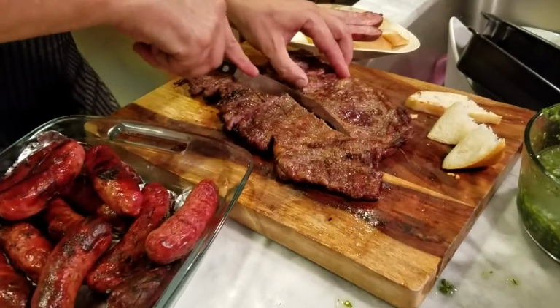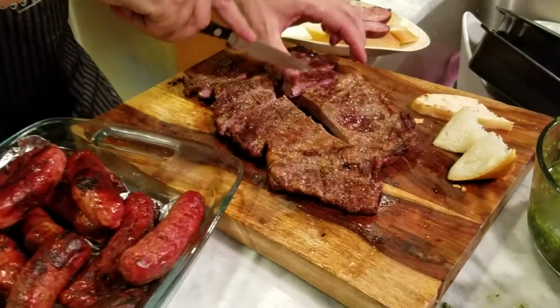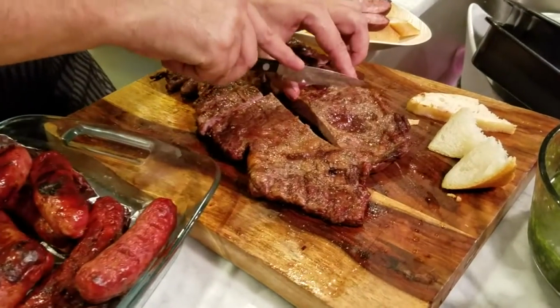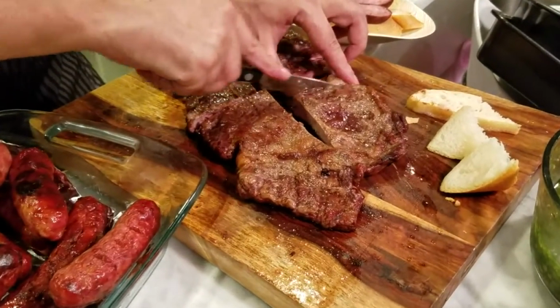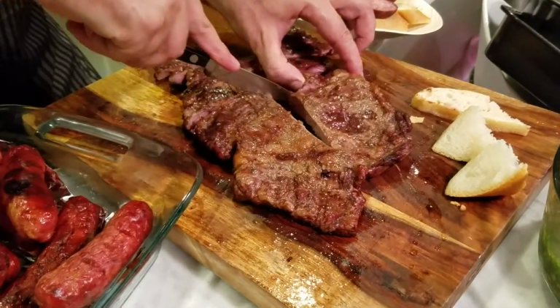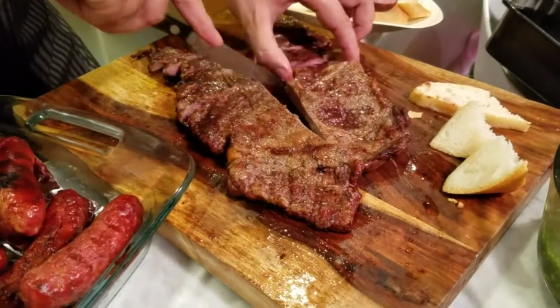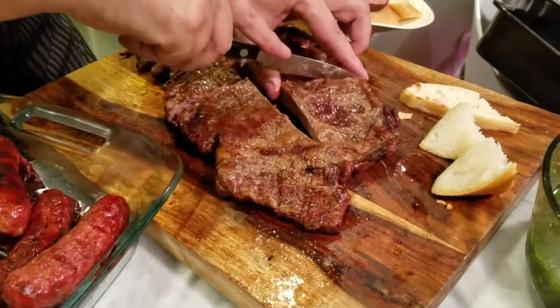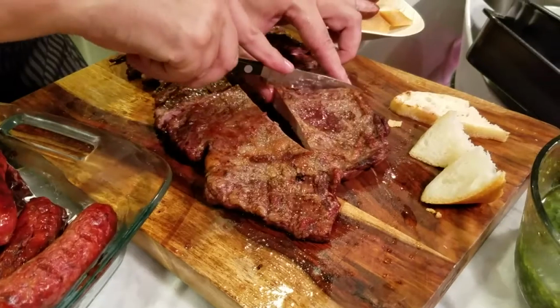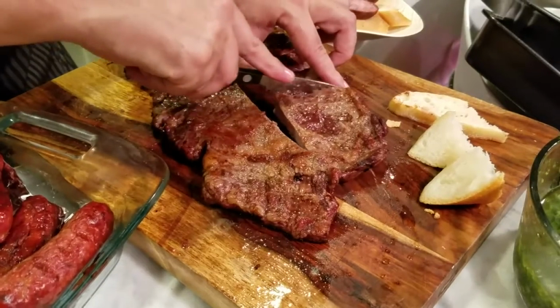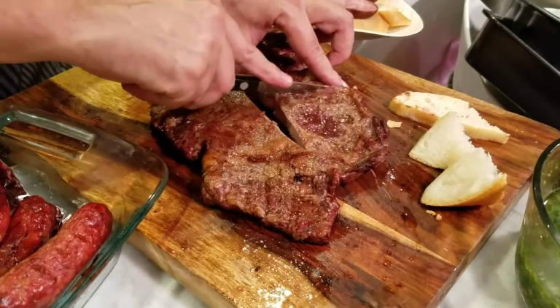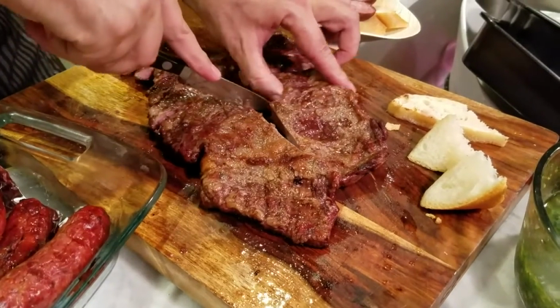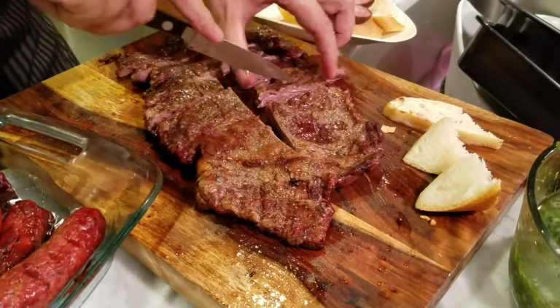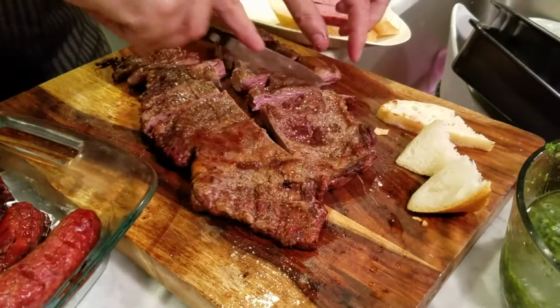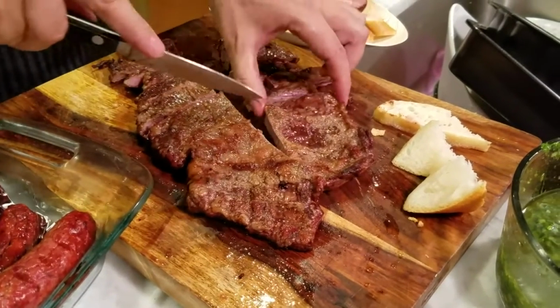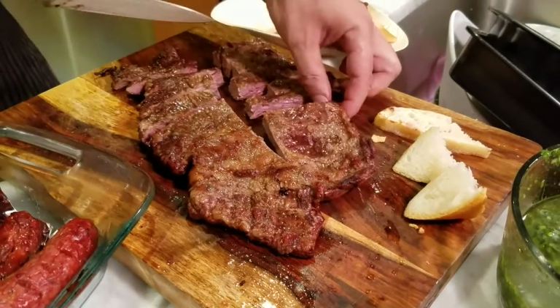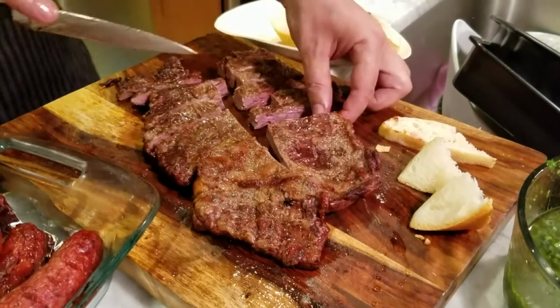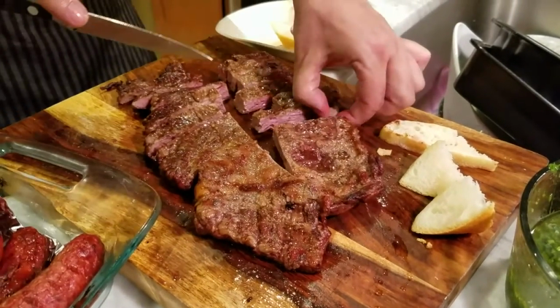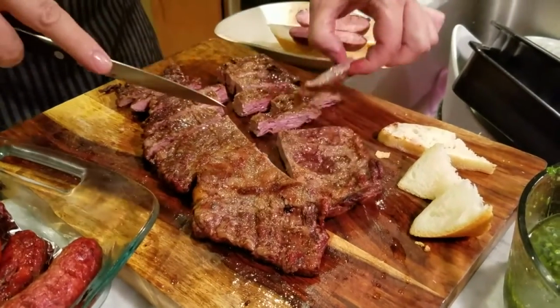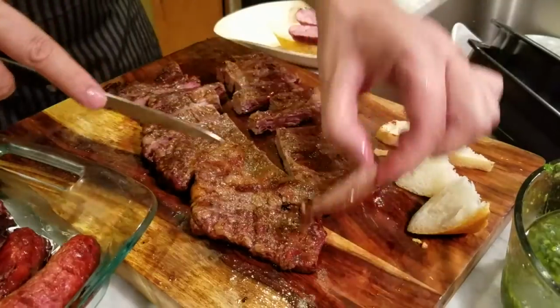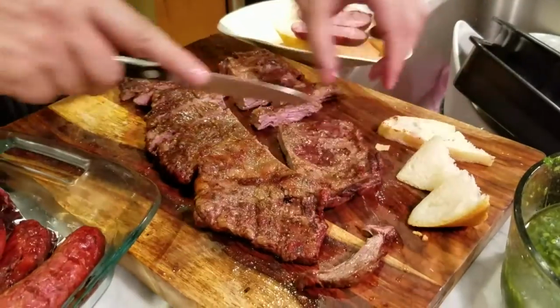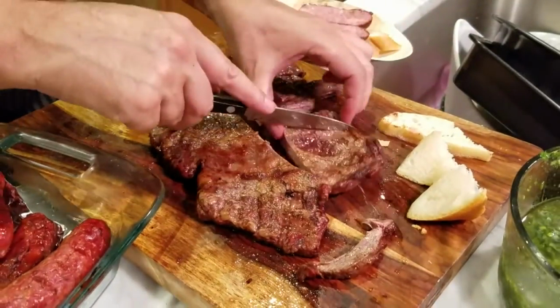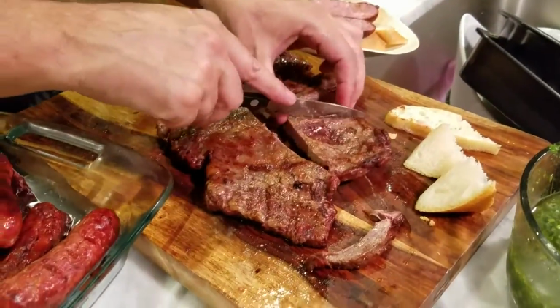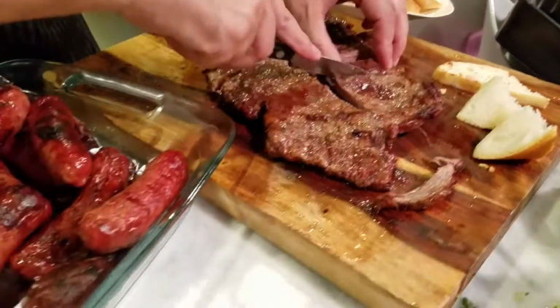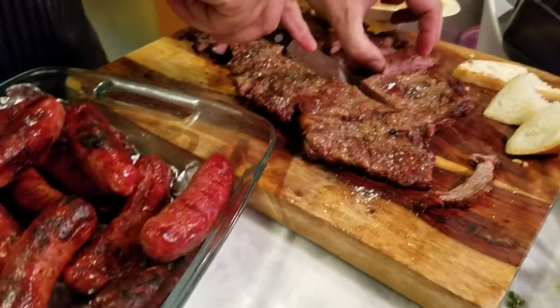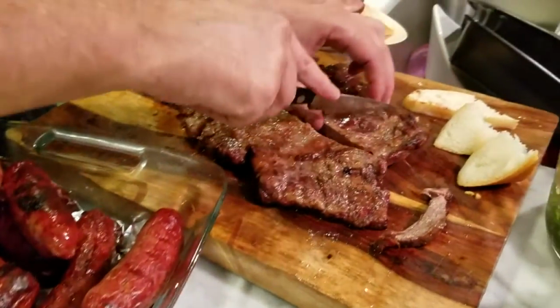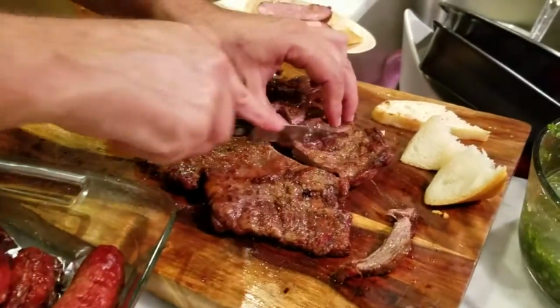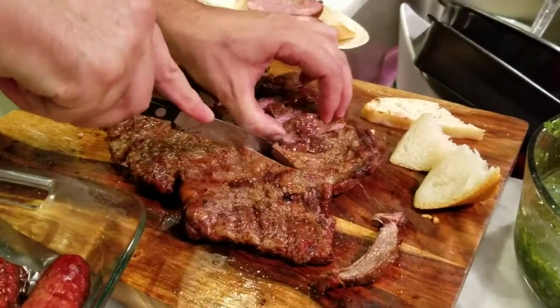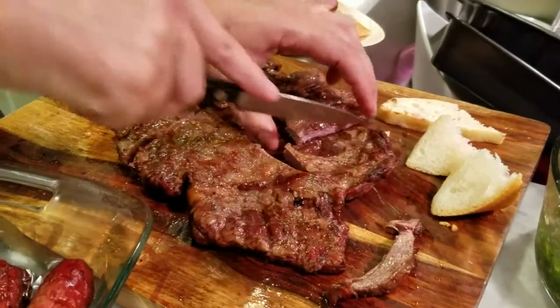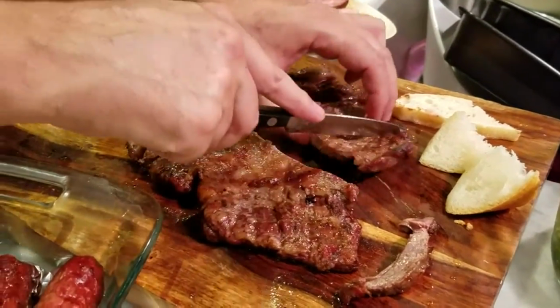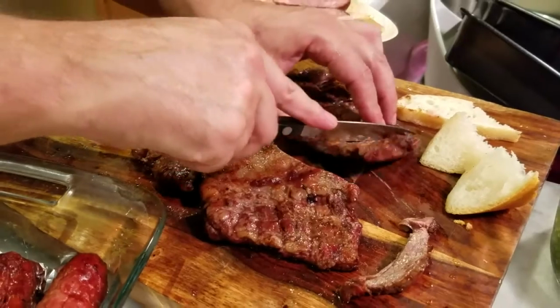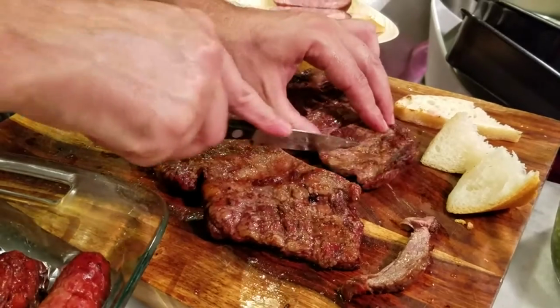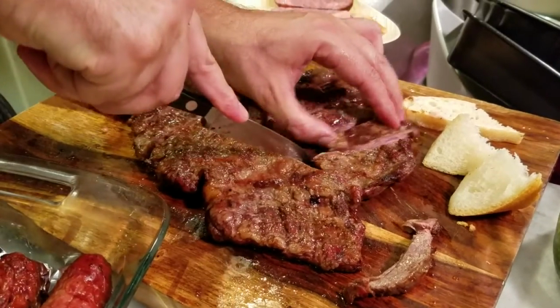What kind of meat? What is the cut of this meat? This is called Entraña in Argentina — this is a short skirt. It's so incredible that people don't usually use it much.